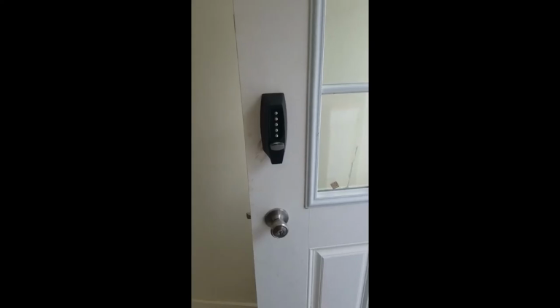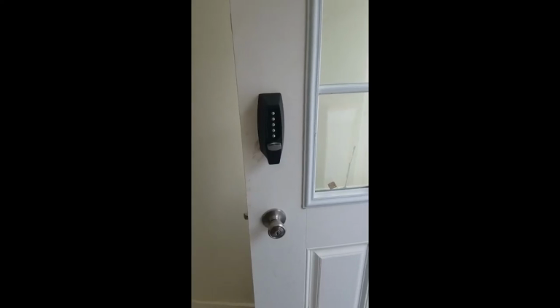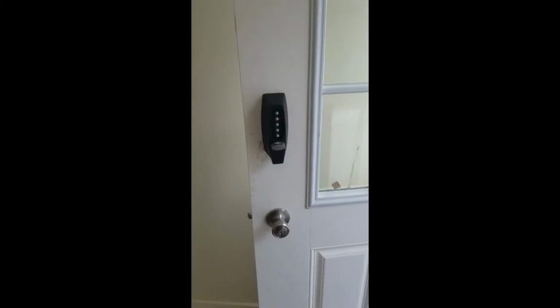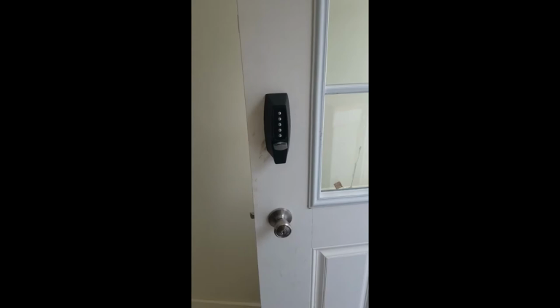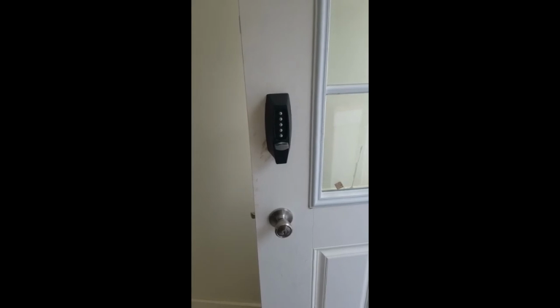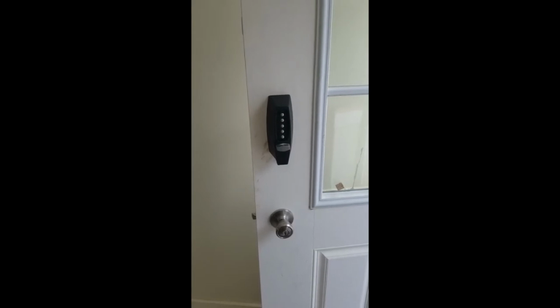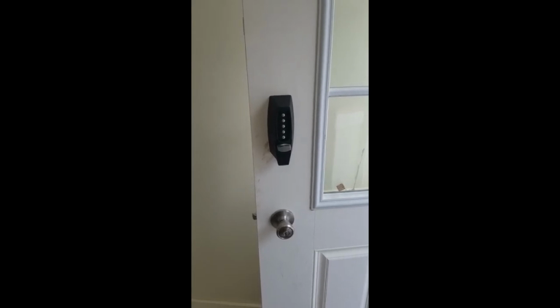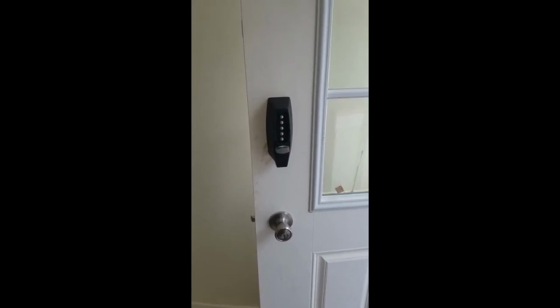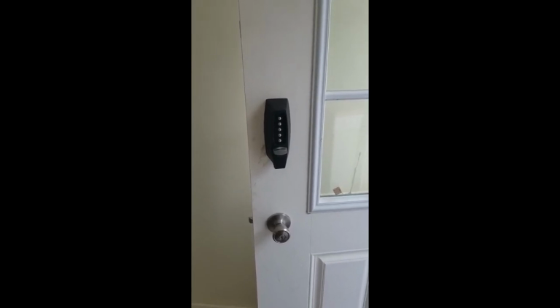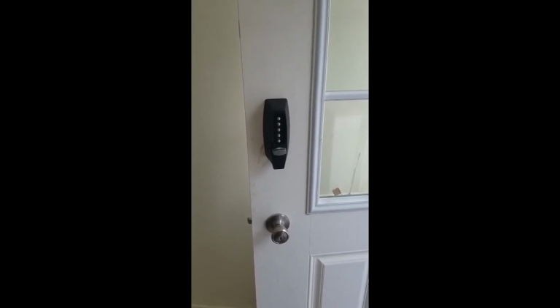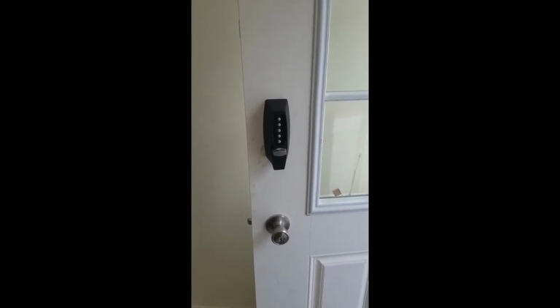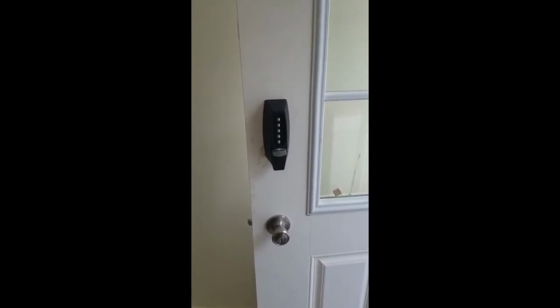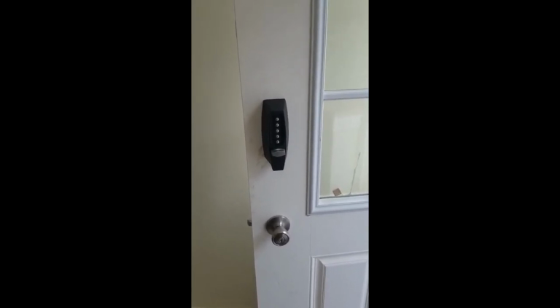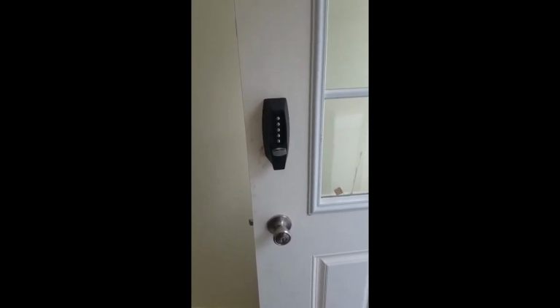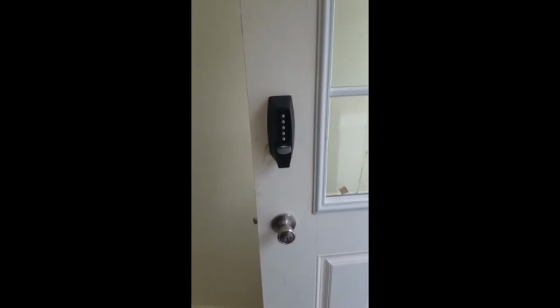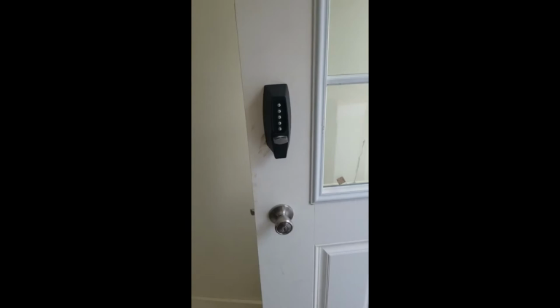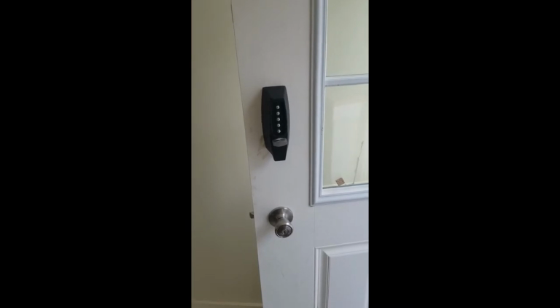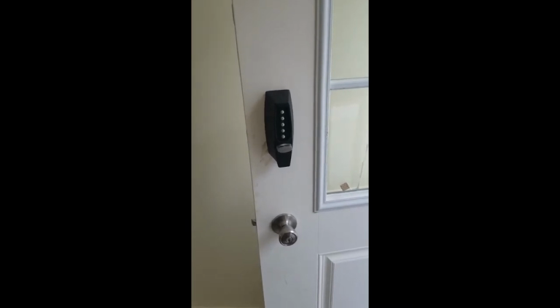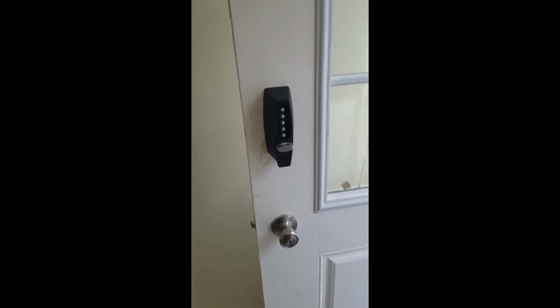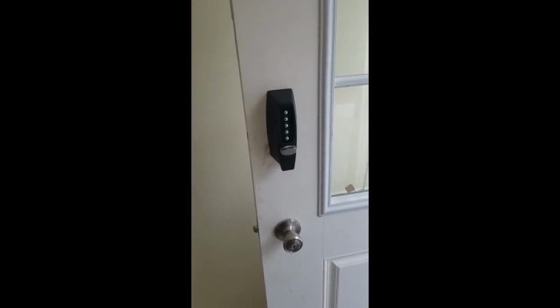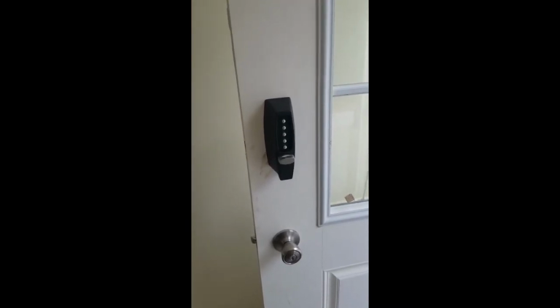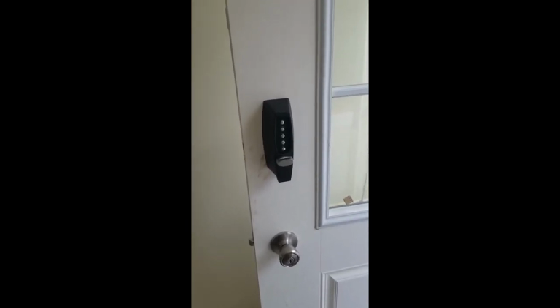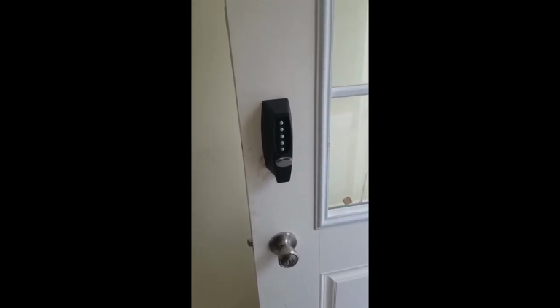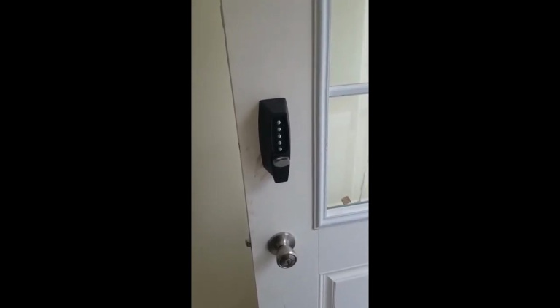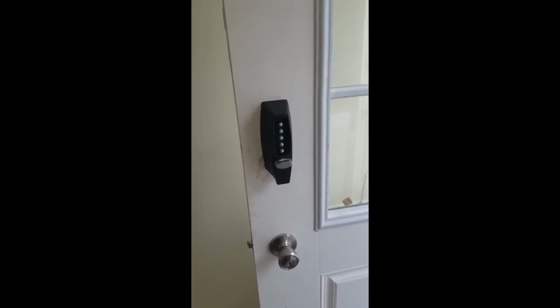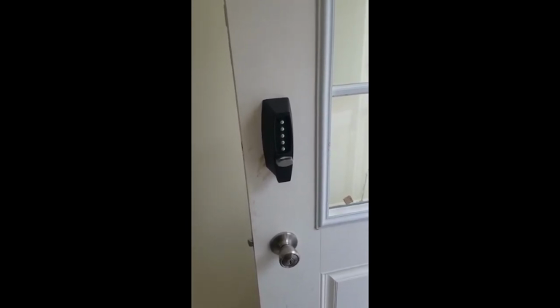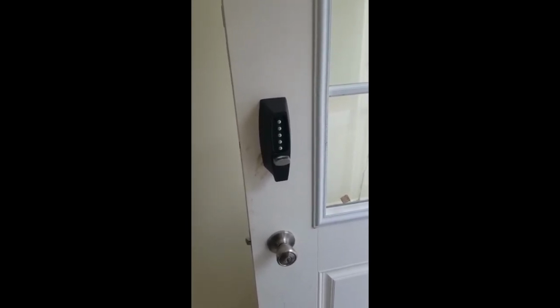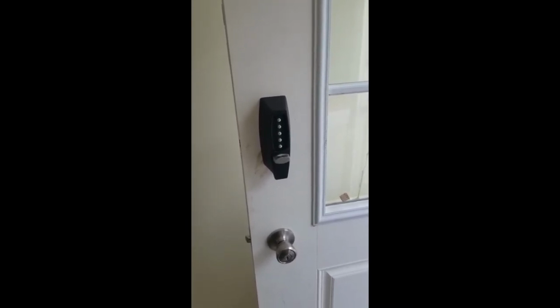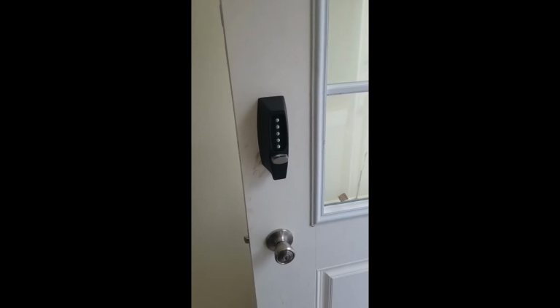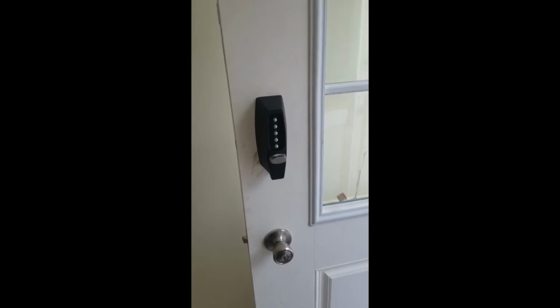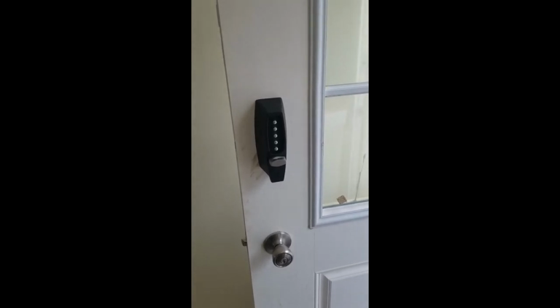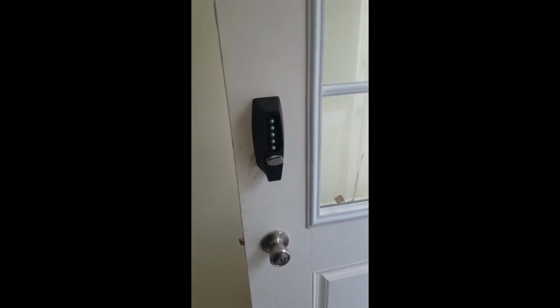How's it going everyone? This is Jay from Upstate Locksmith, Sullivan County, New York. I just wanted to go over the Kaba Simplex 7100 series combination lock — Shabbos locks, whatever you want to call them.